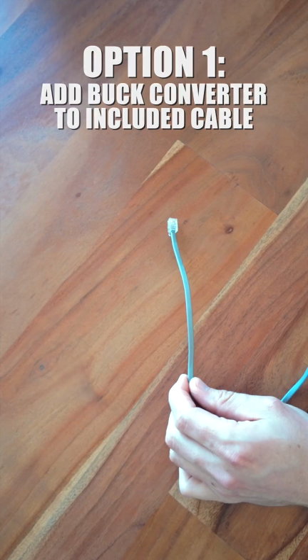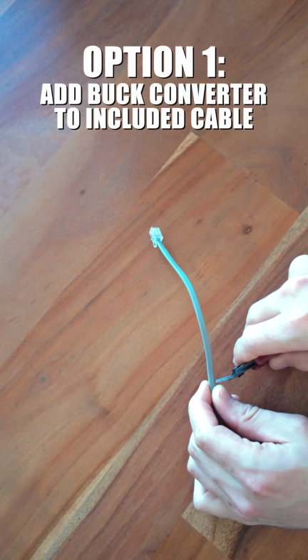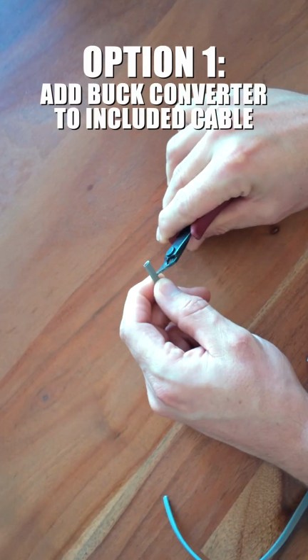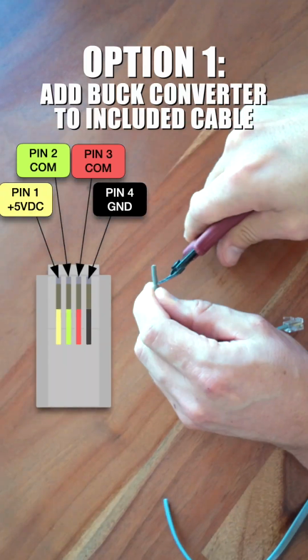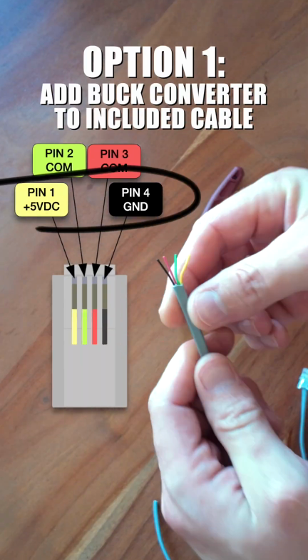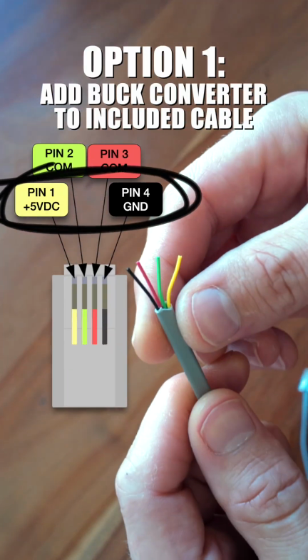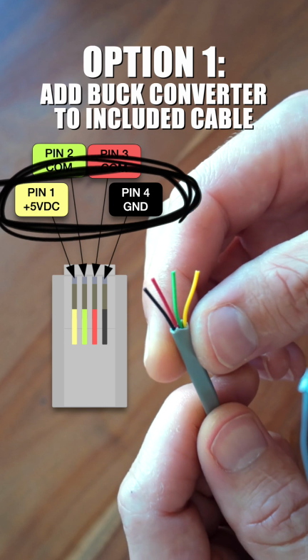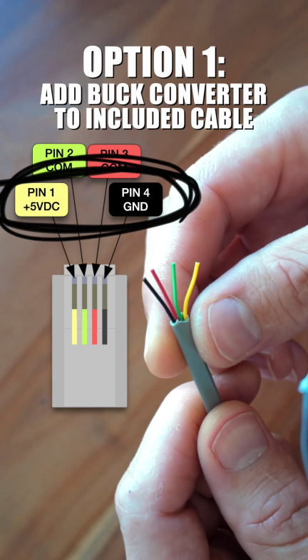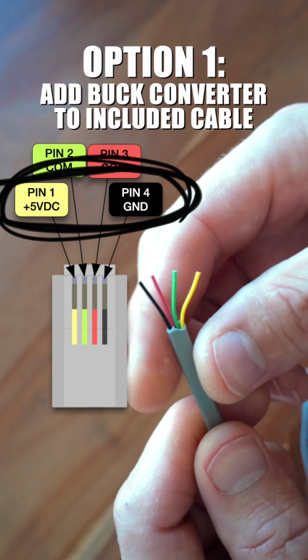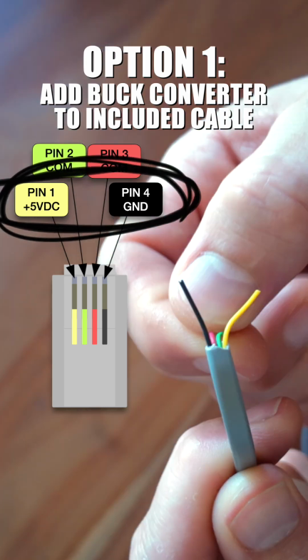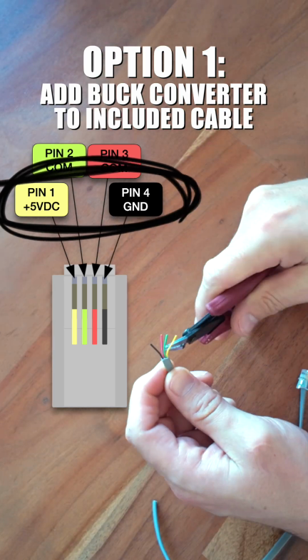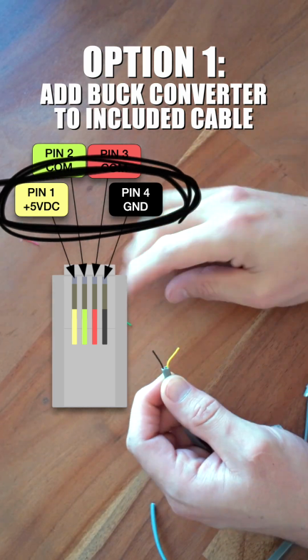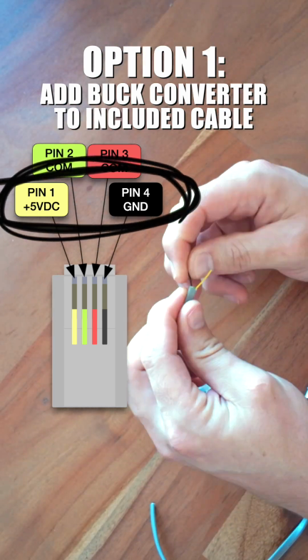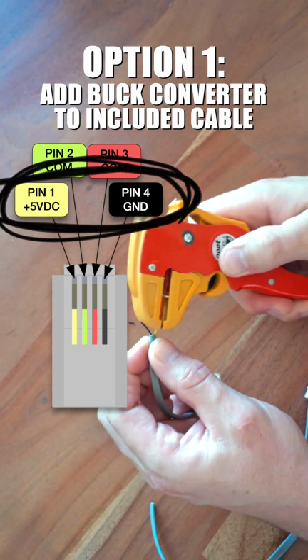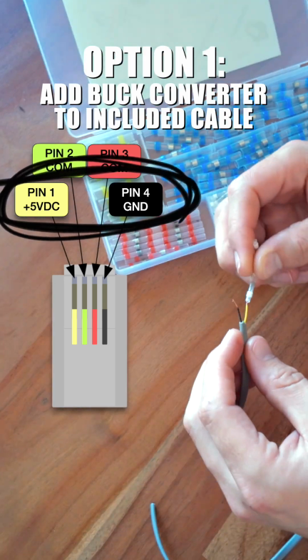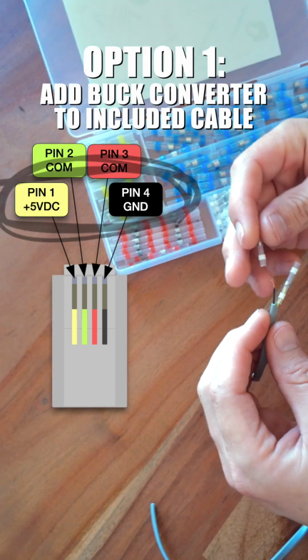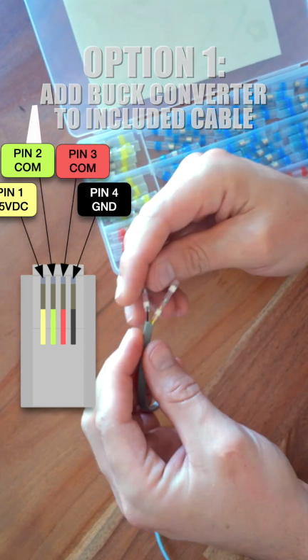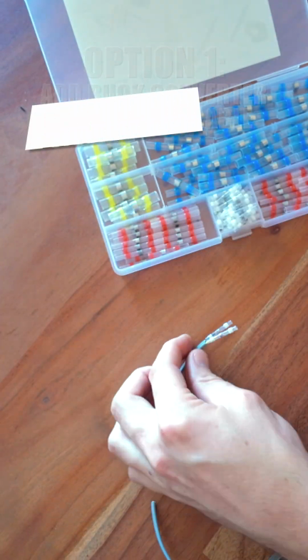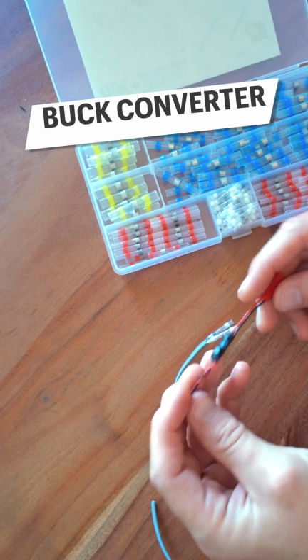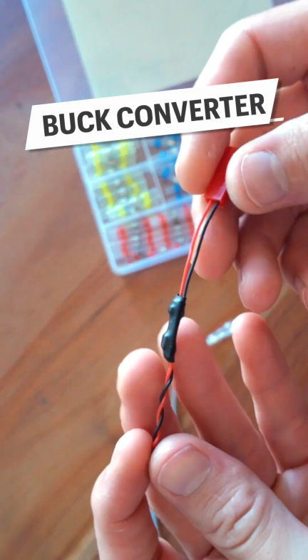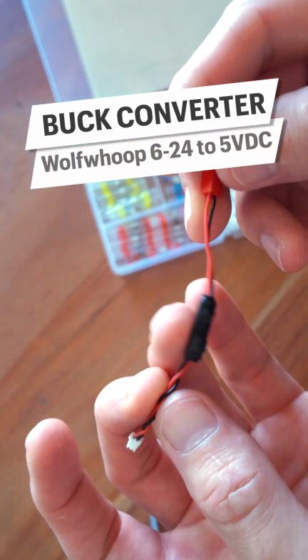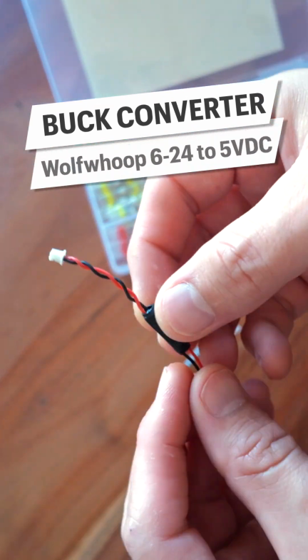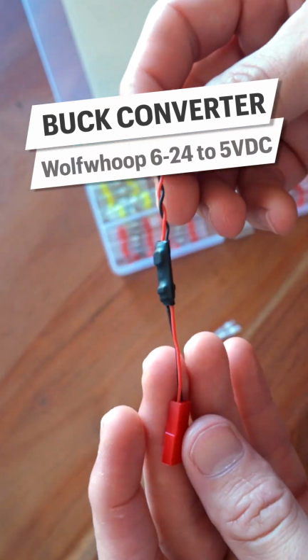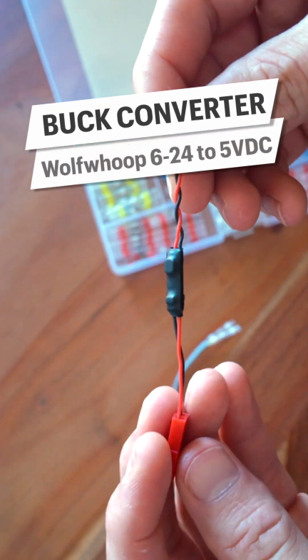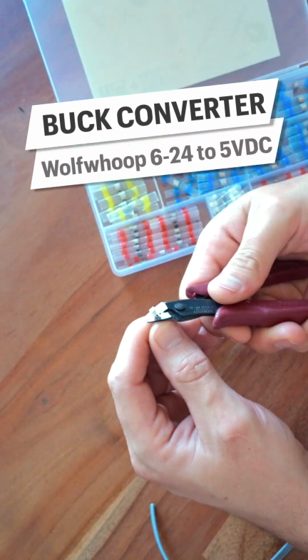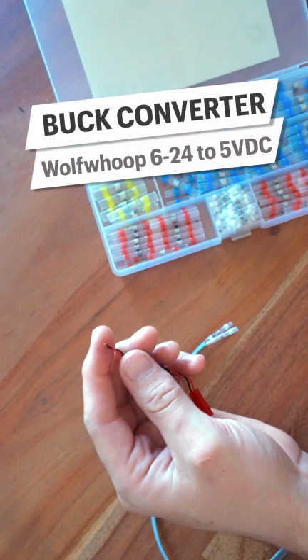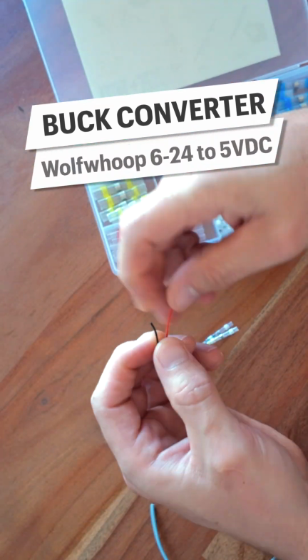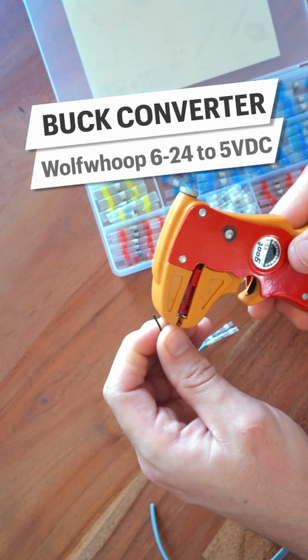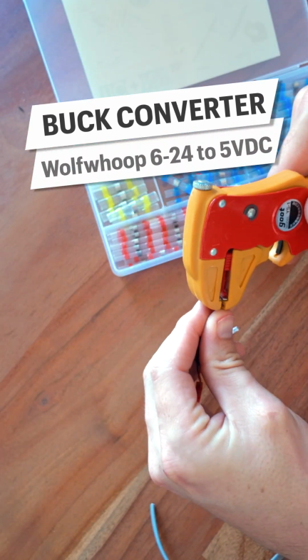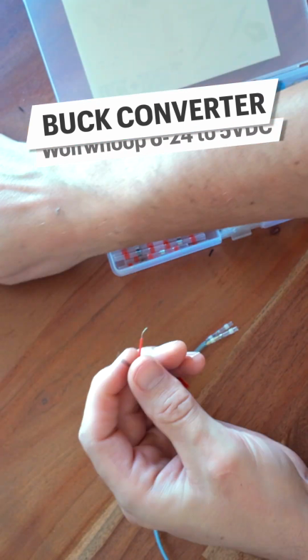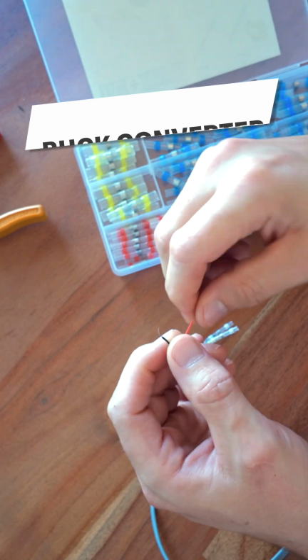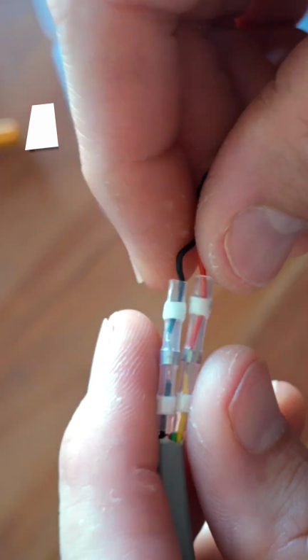The first option is to sacrifice the included cable and splice in a buck converter to pin 1 power and pin 4 ground. The buck converter will take 12 volt DC from the Lynx bus bar and step it down to 5 volt DC — the required power for the Lynx distributor.